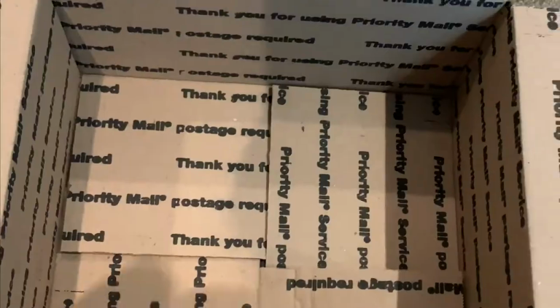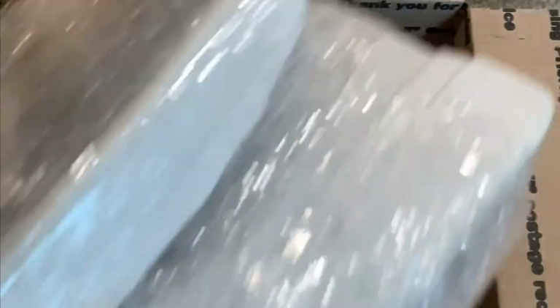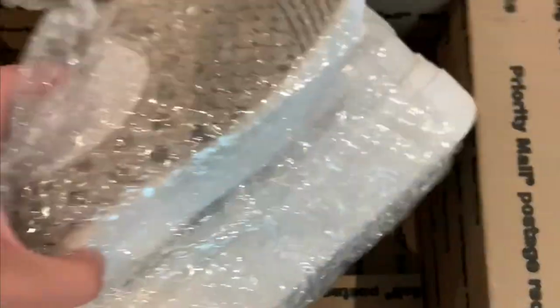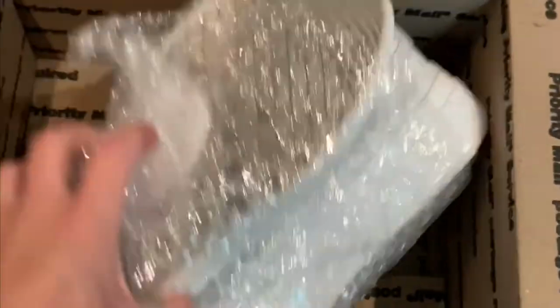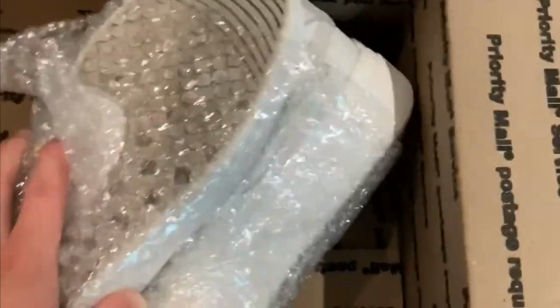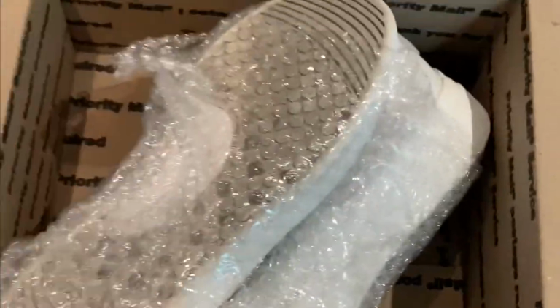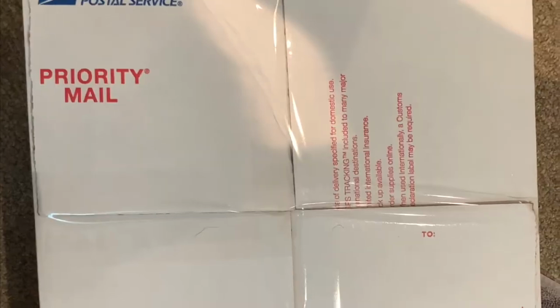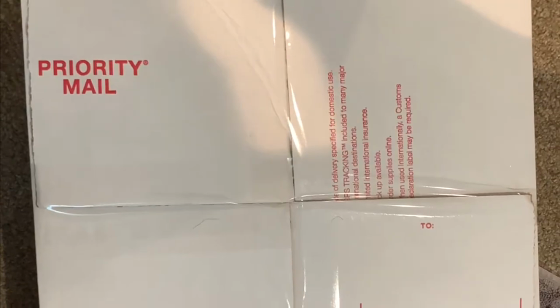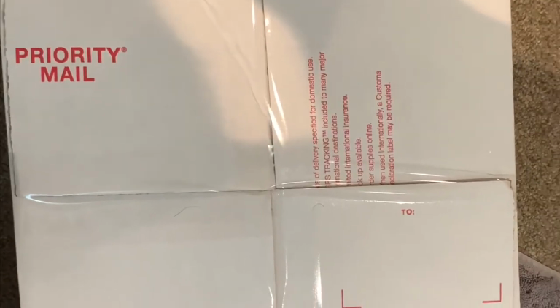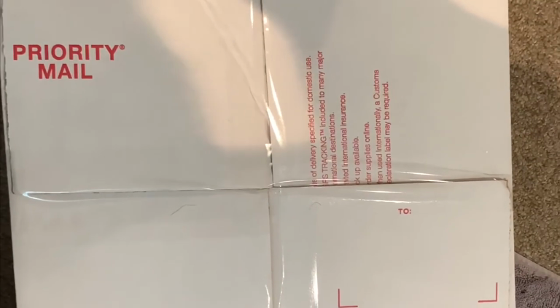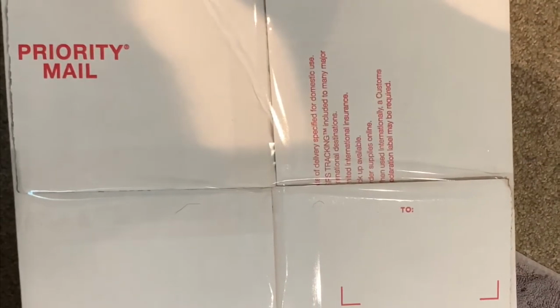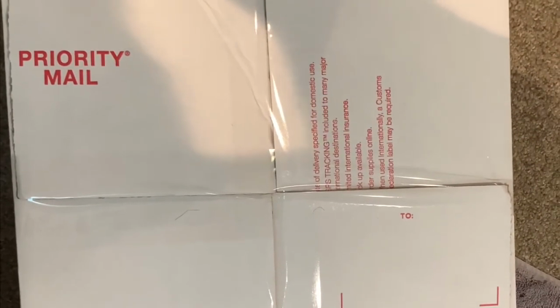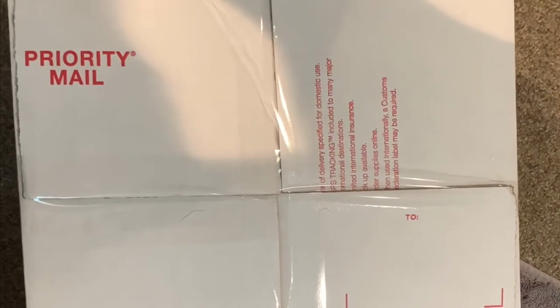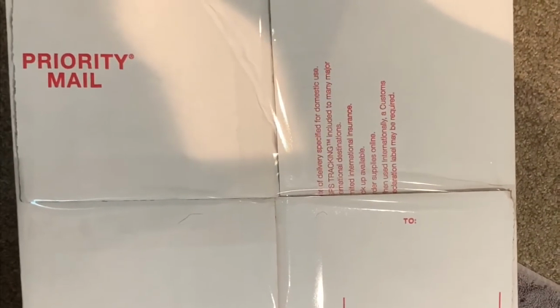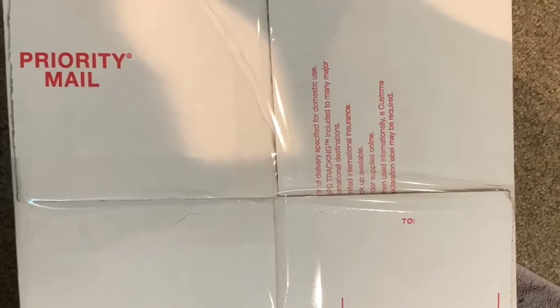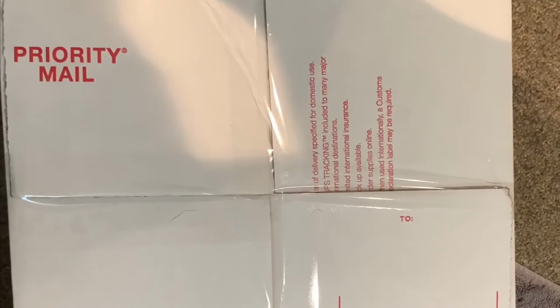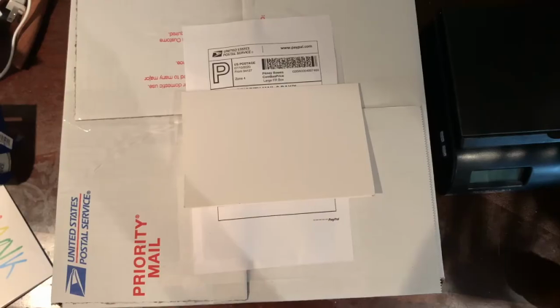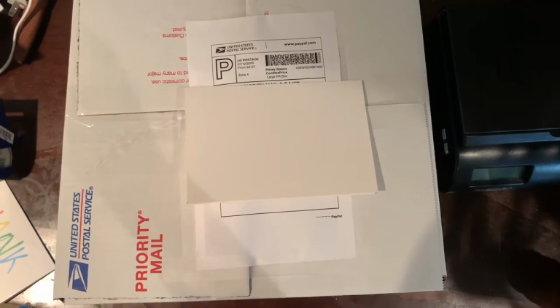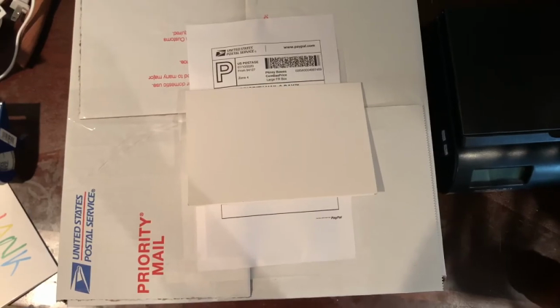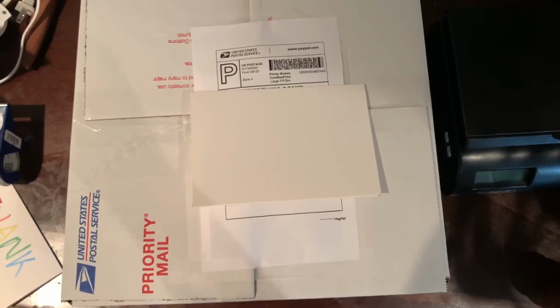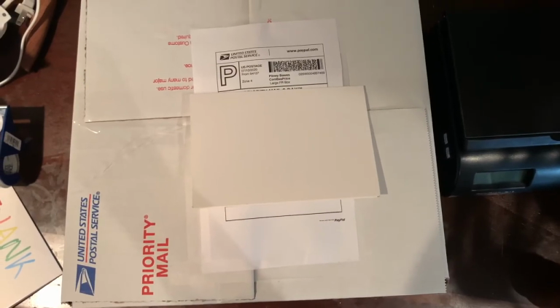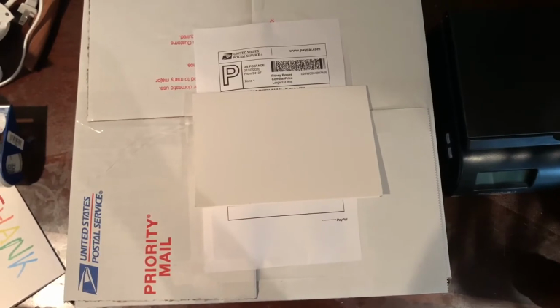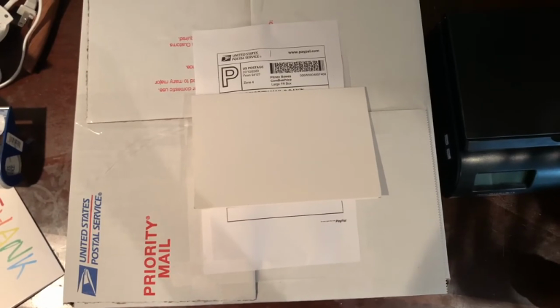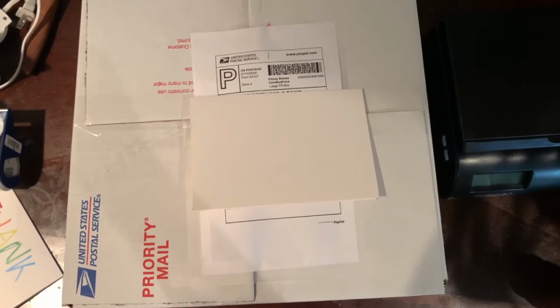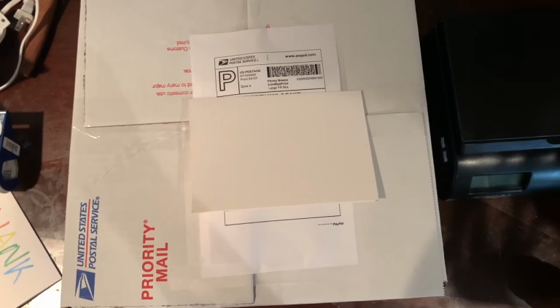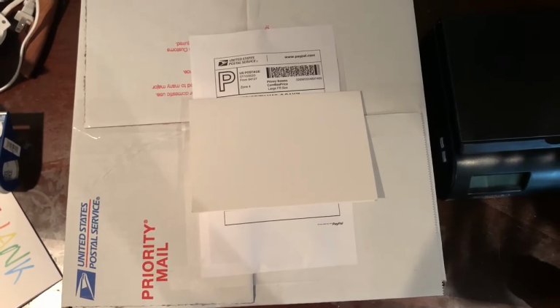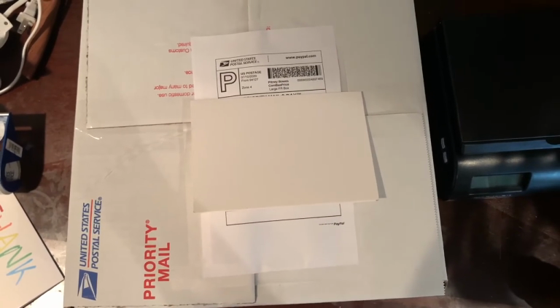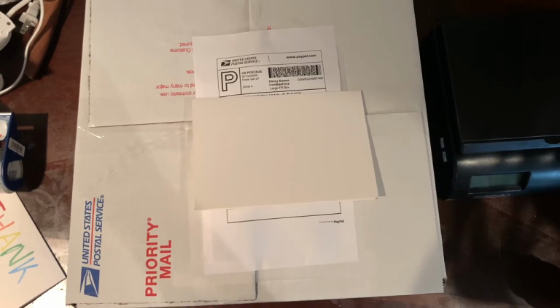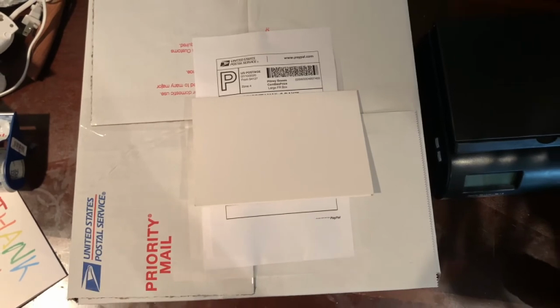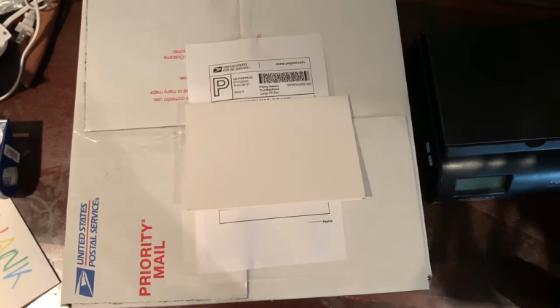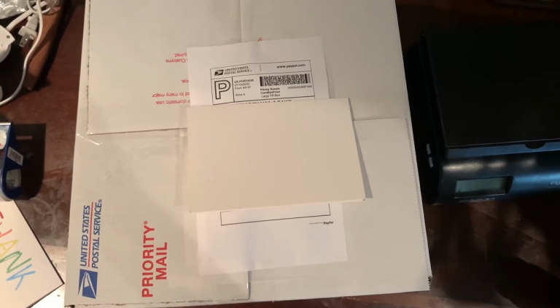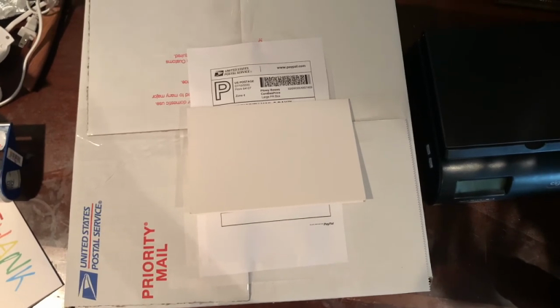Then you just place them in the box. Now that it's all taped up, all you have to do is put the shipping label on and you're good to go. Once the item is packaged up and the shipping label is posted on it, you can just drop it off at the USPS — you don't even need to wait in line.